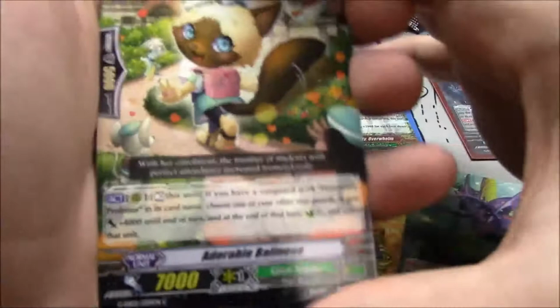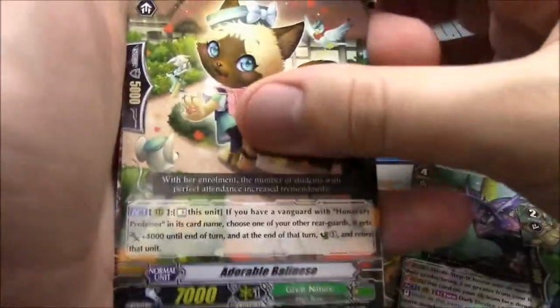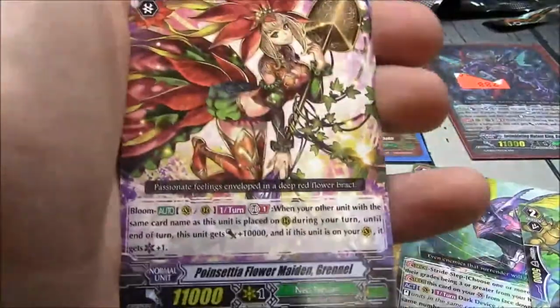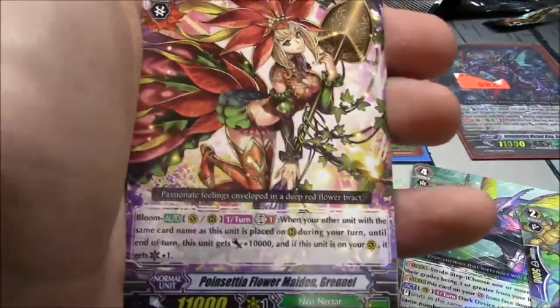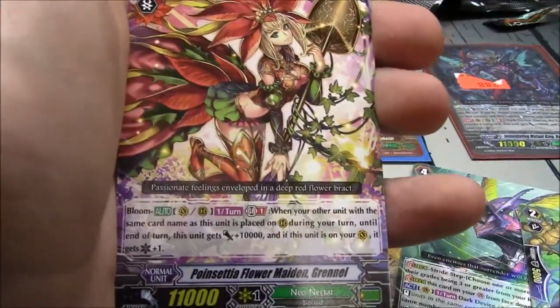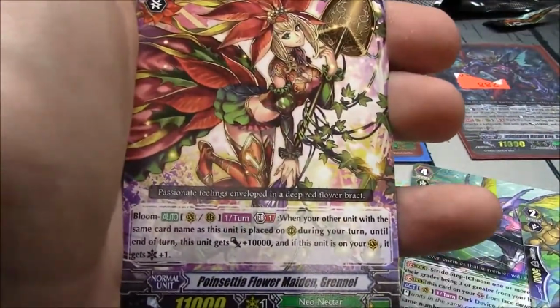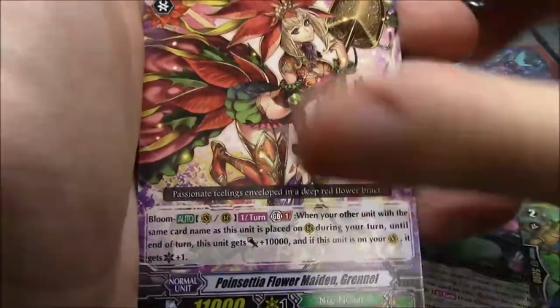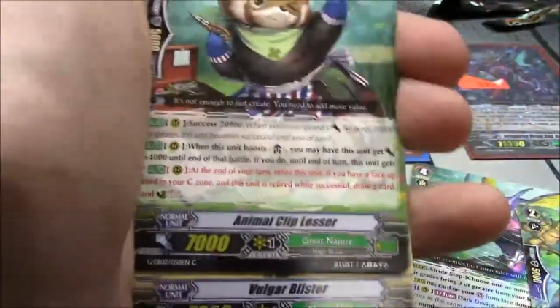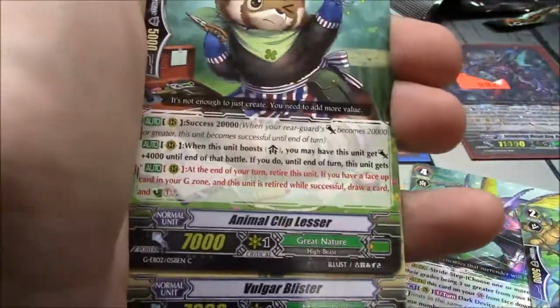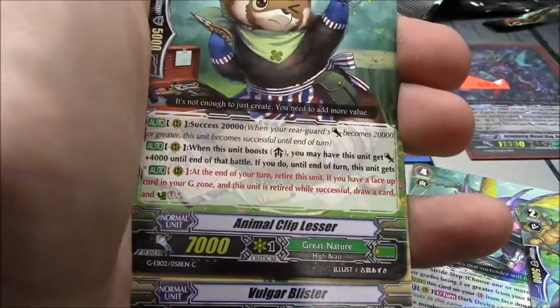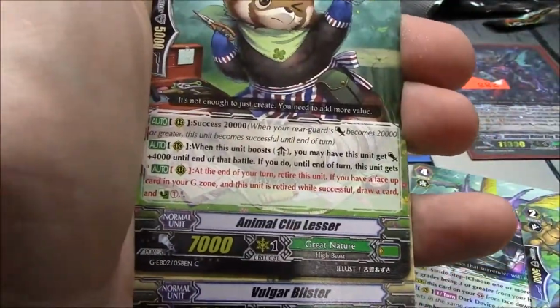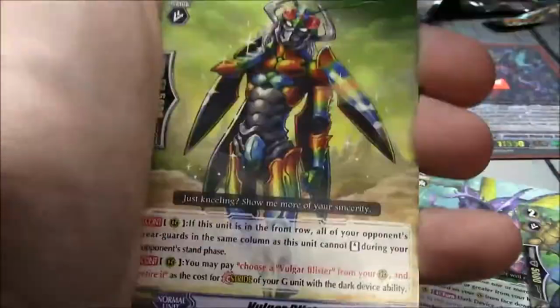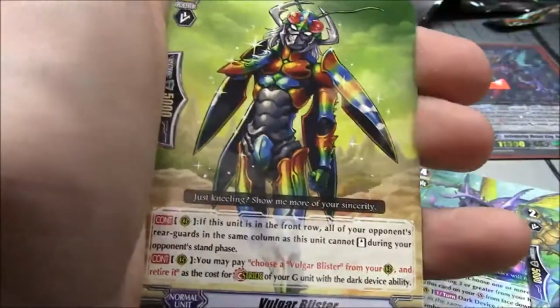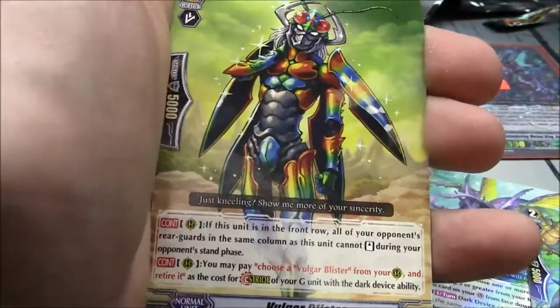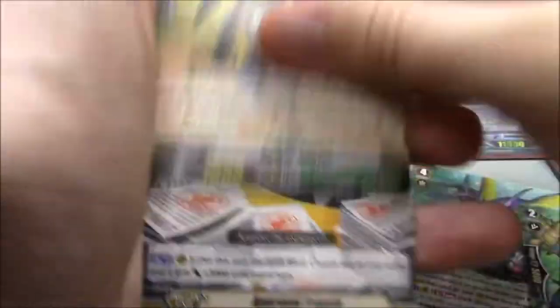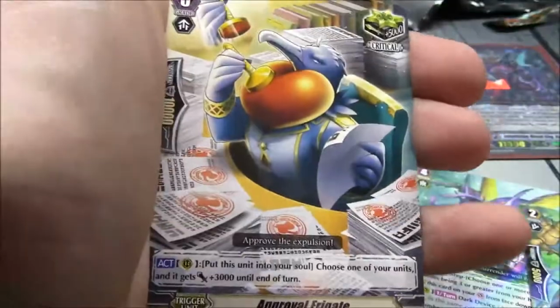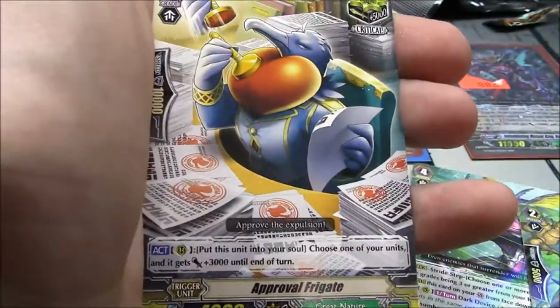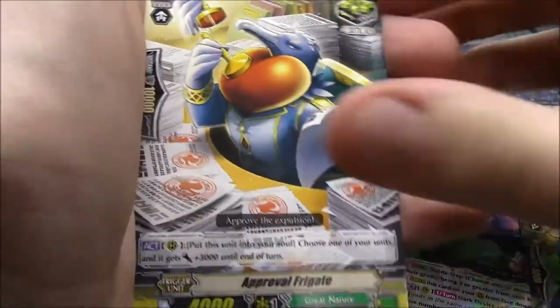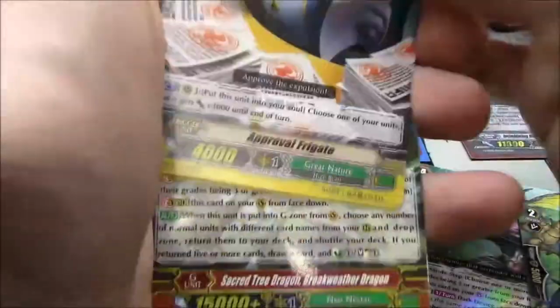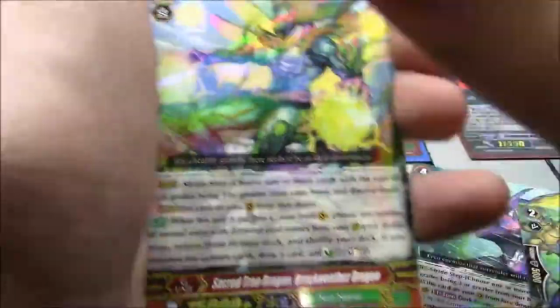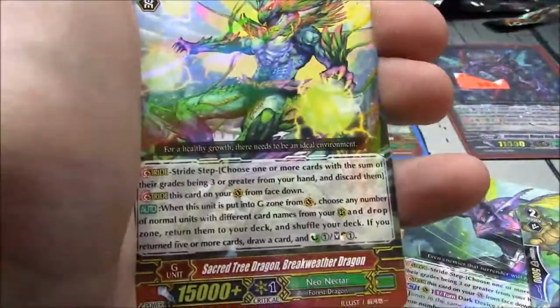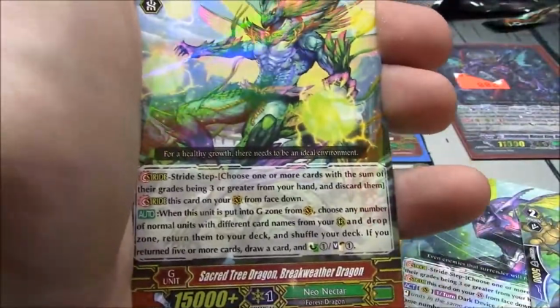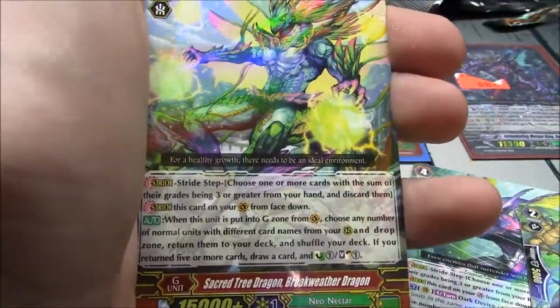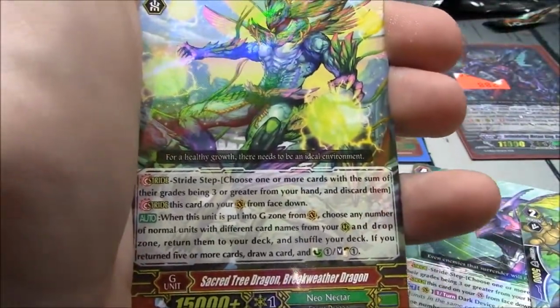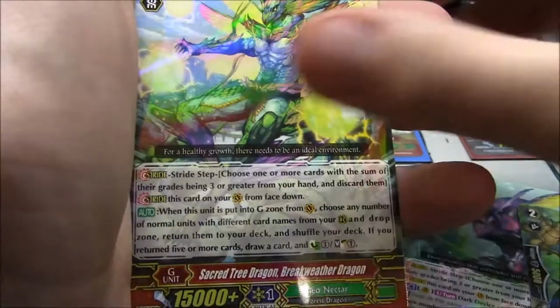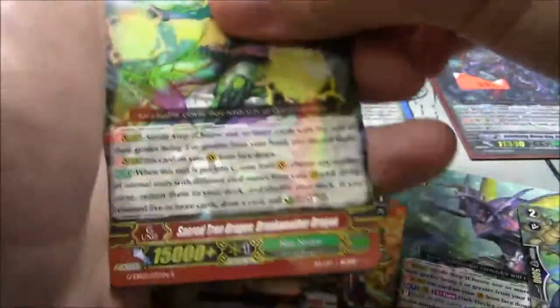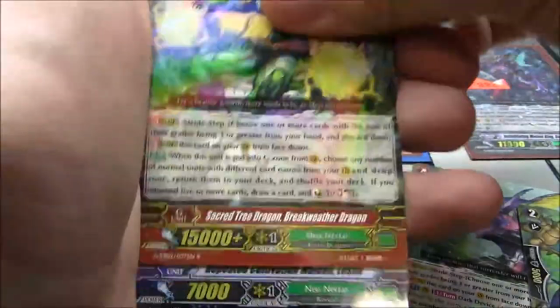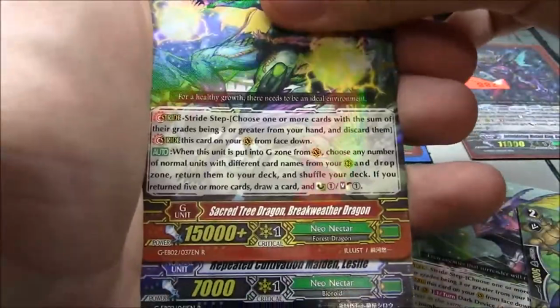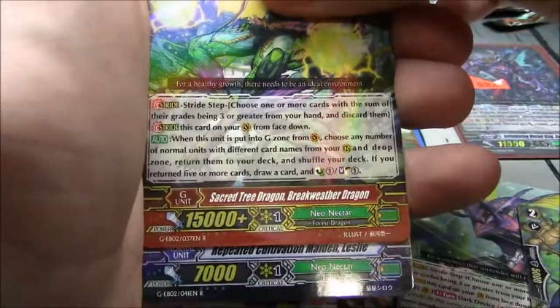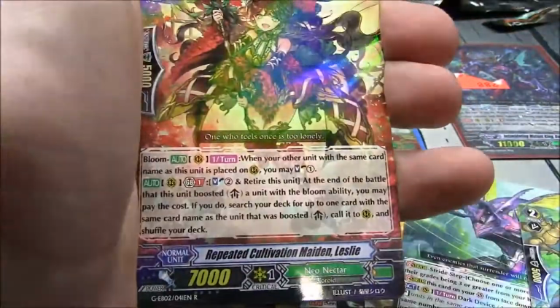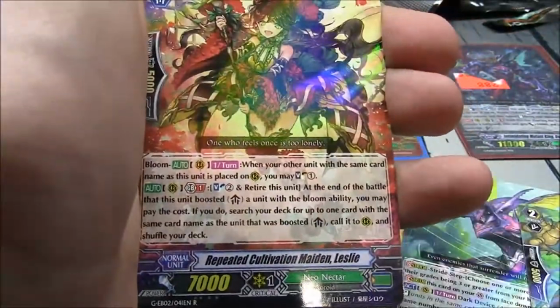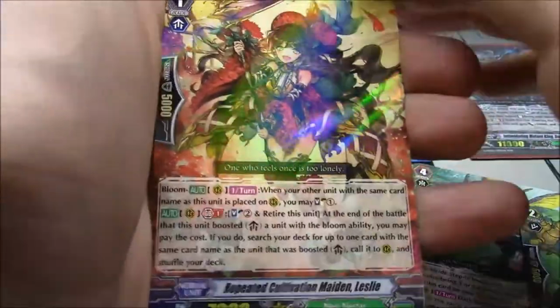Adorable Balinese, Grinnell, Animal Clip Lesser, Vulgar Blister, Approval Frigate, Breakwater Dragon, and Leslie.